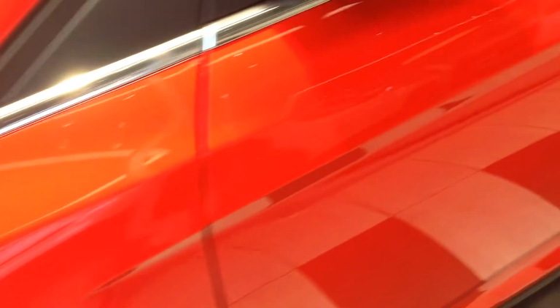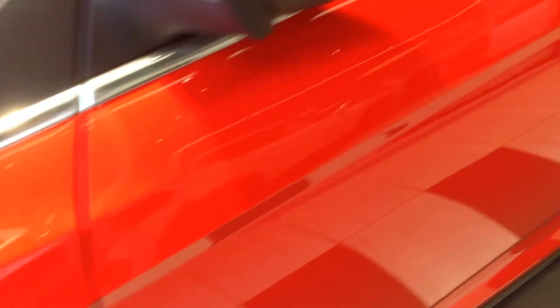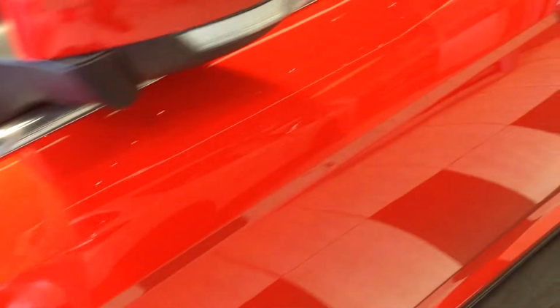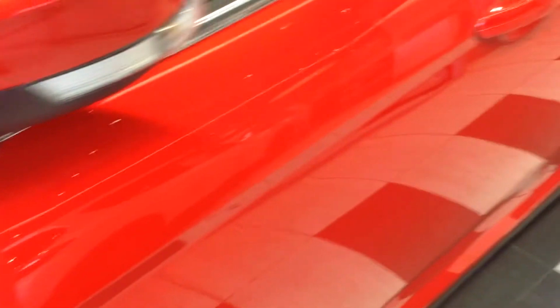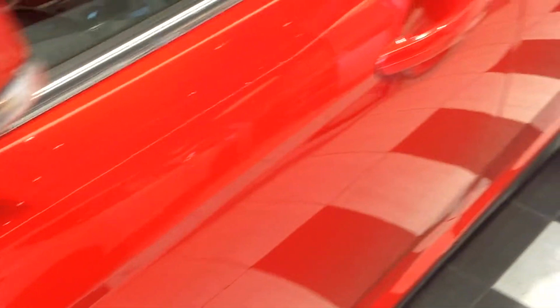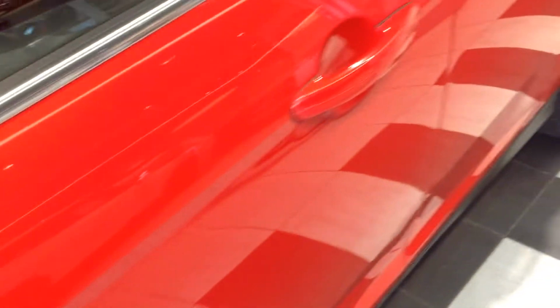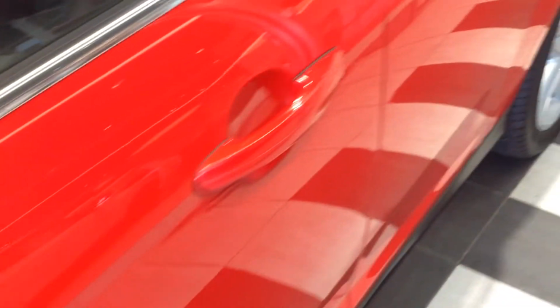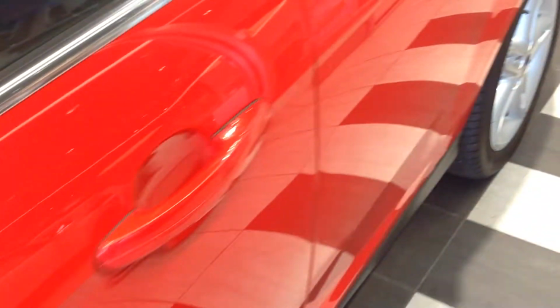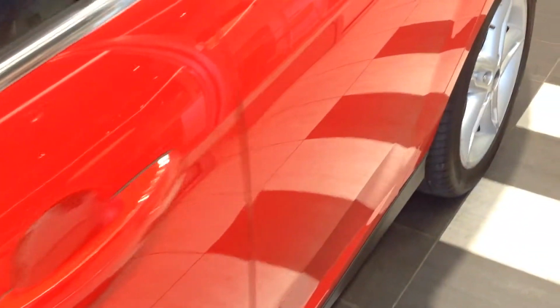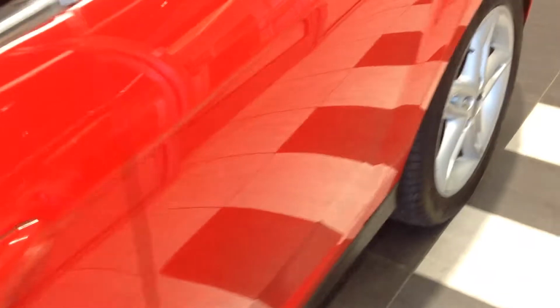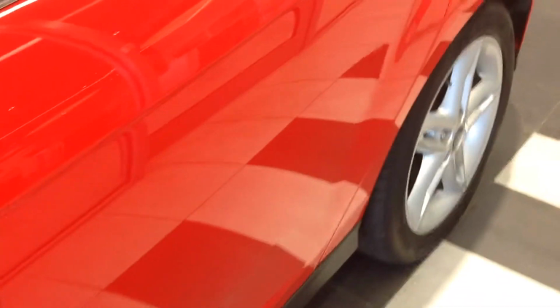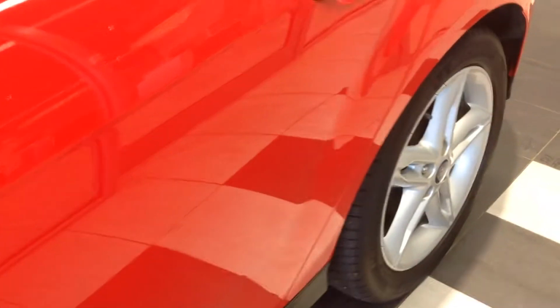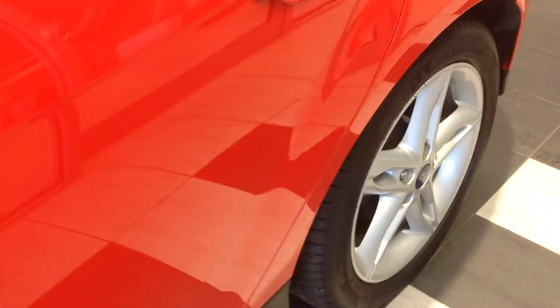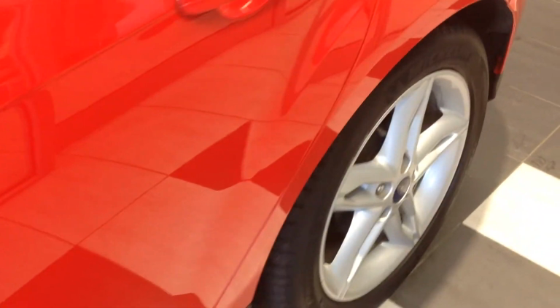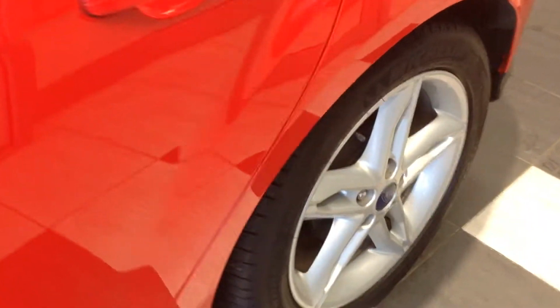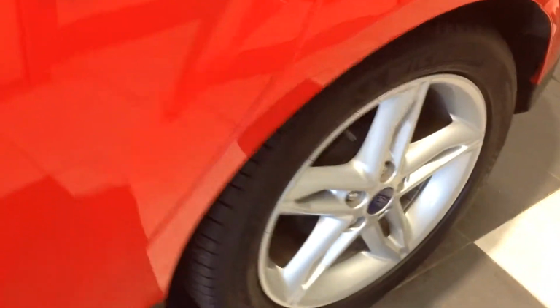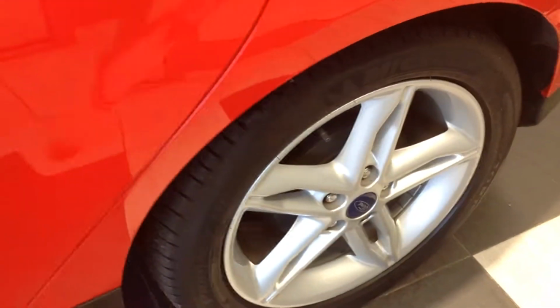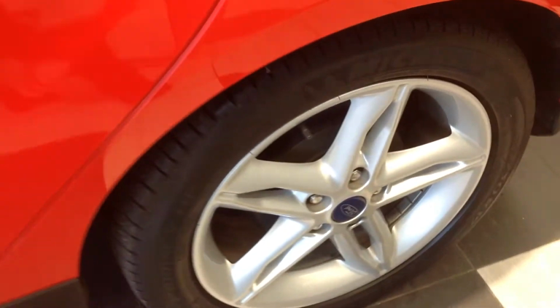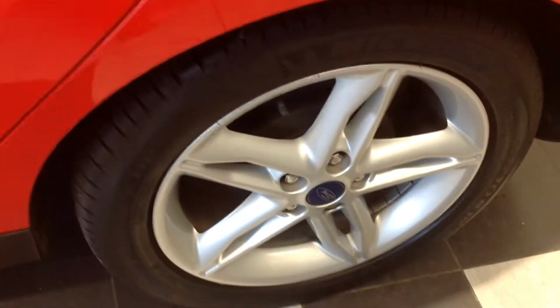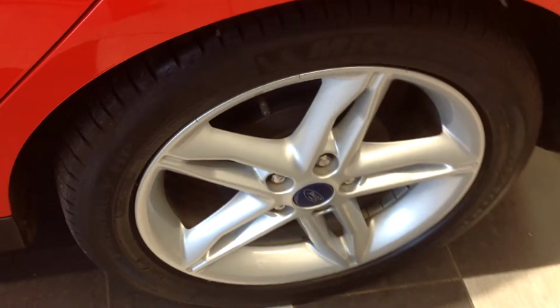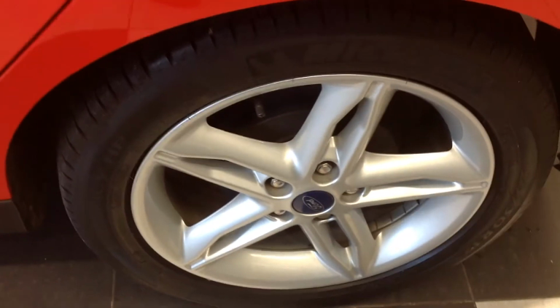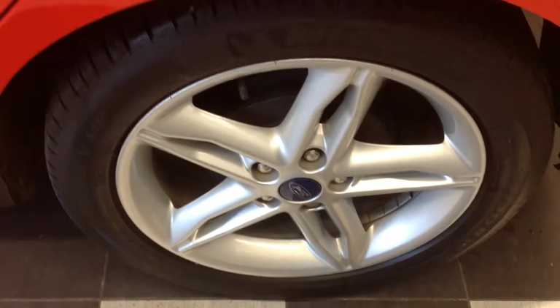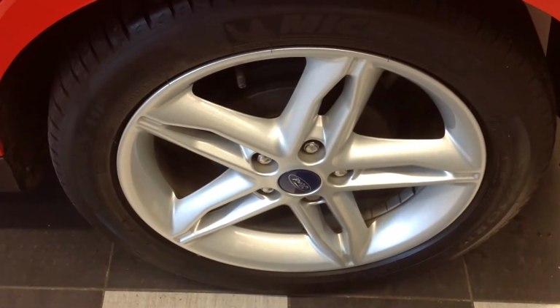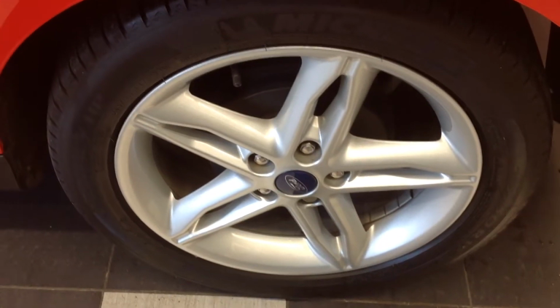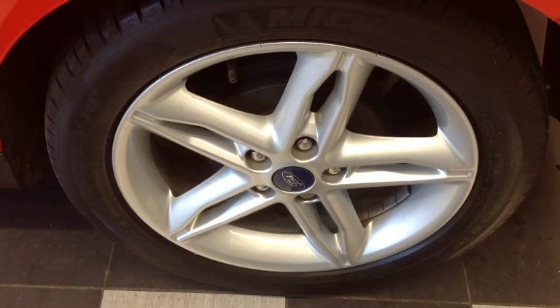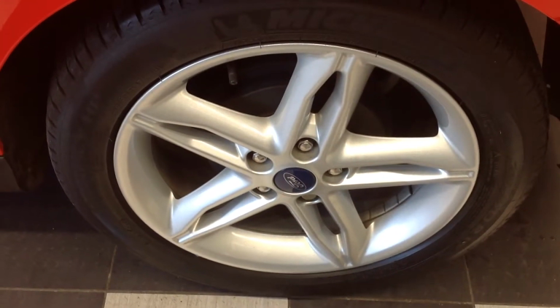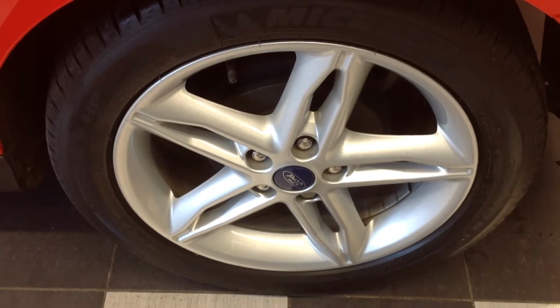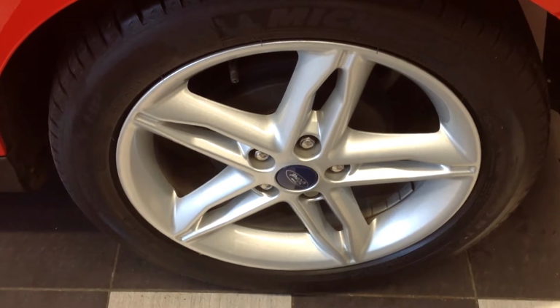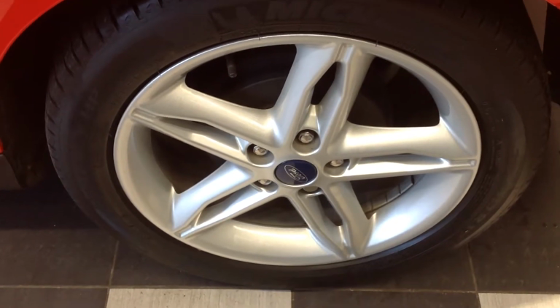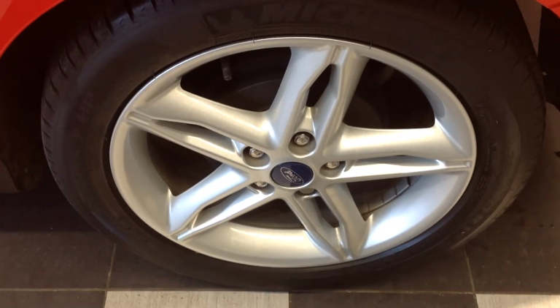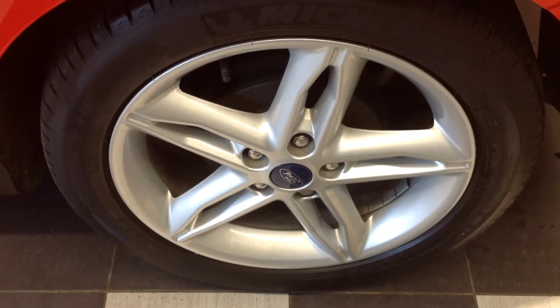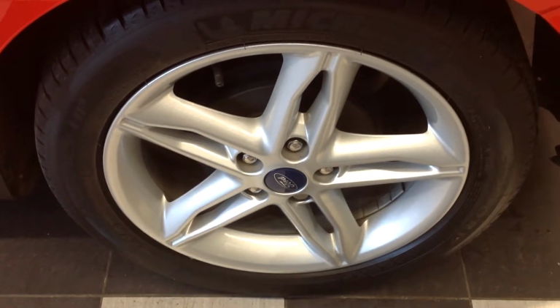Walking further along now to the near side rear alloy wheel and tyre — again that too is in very good condition with no curbing or flaking.